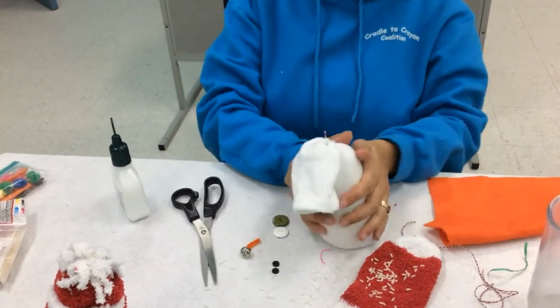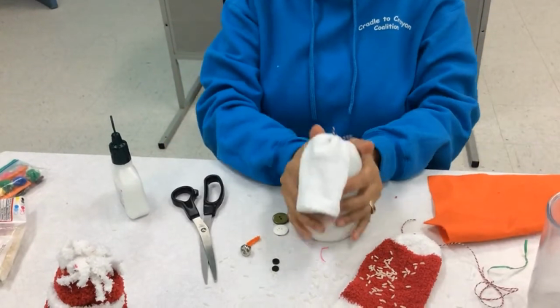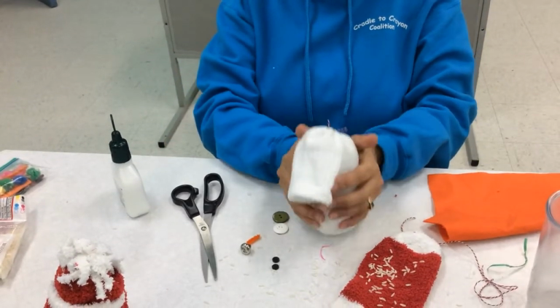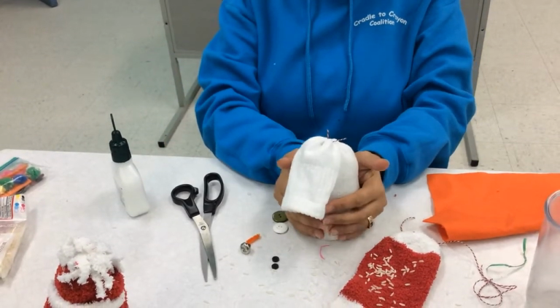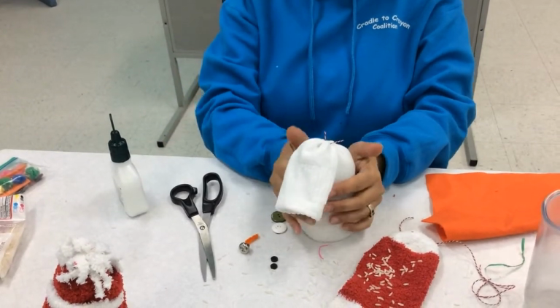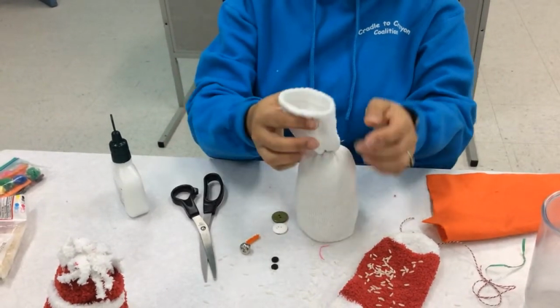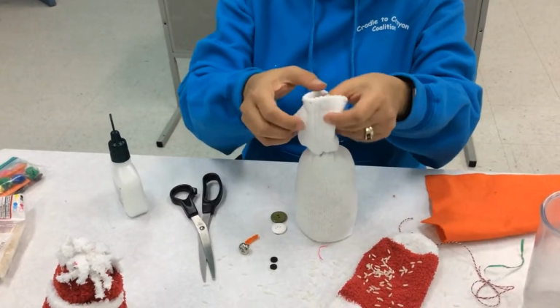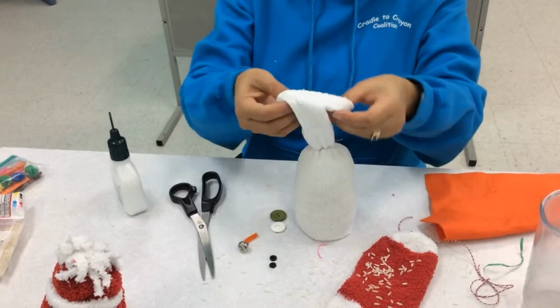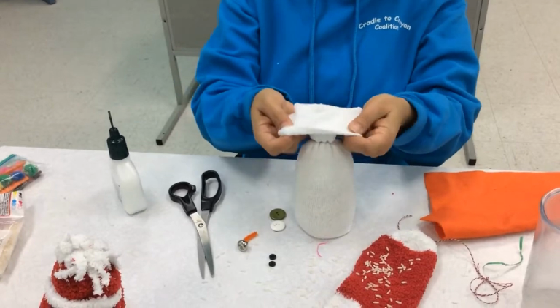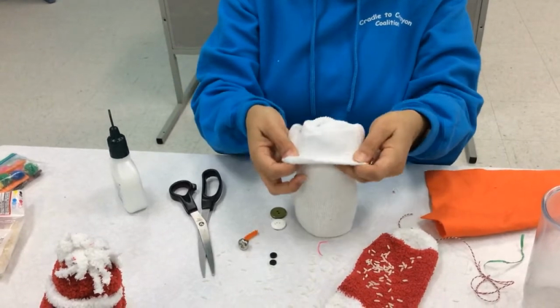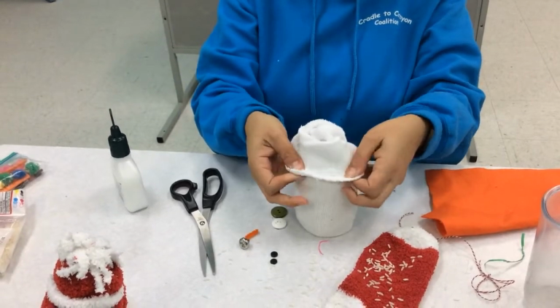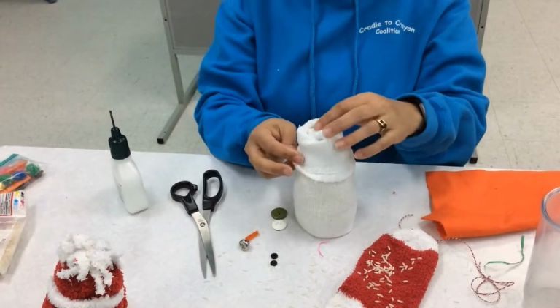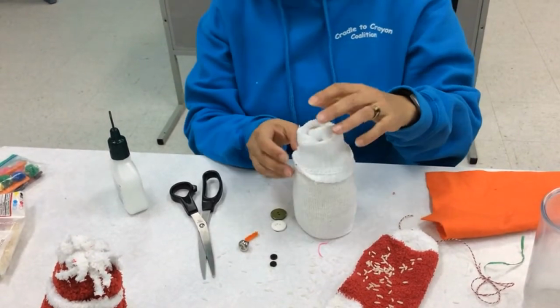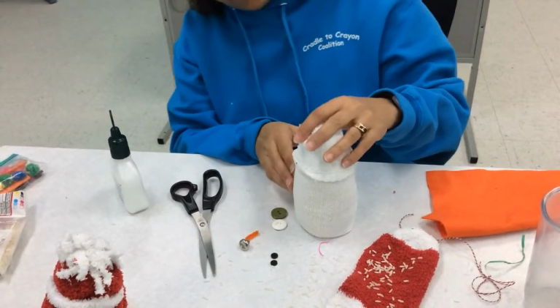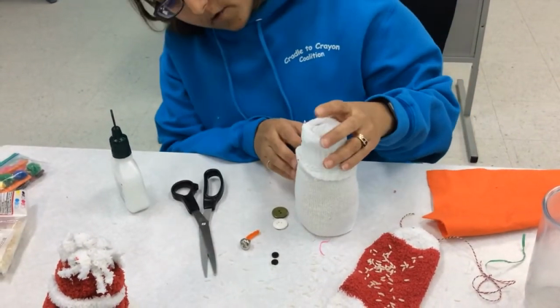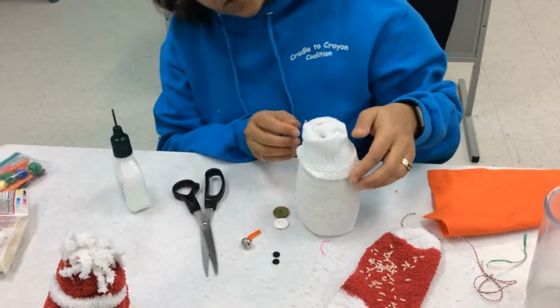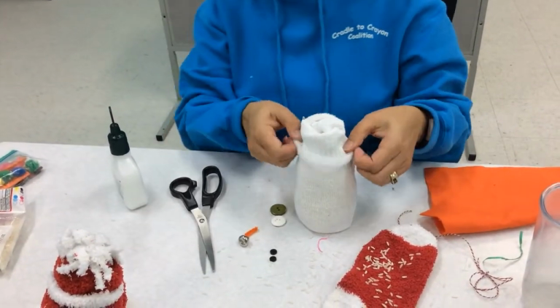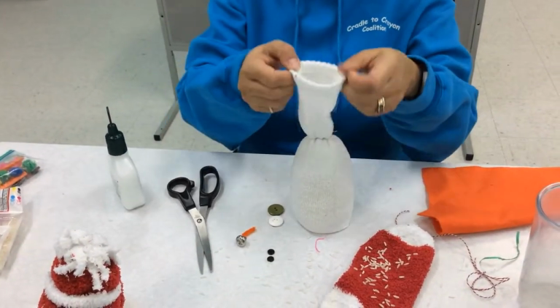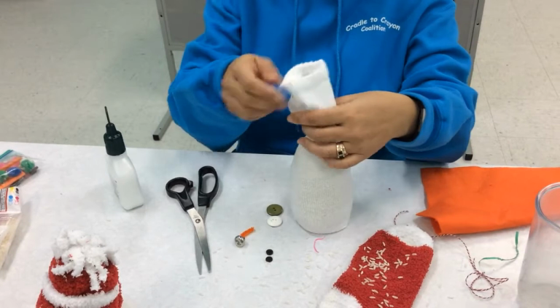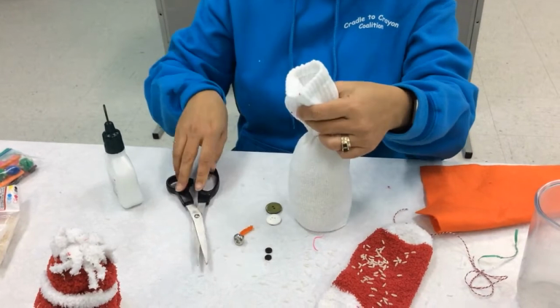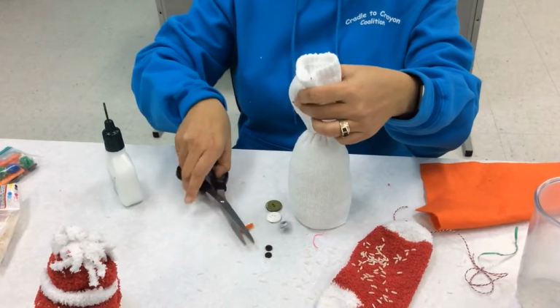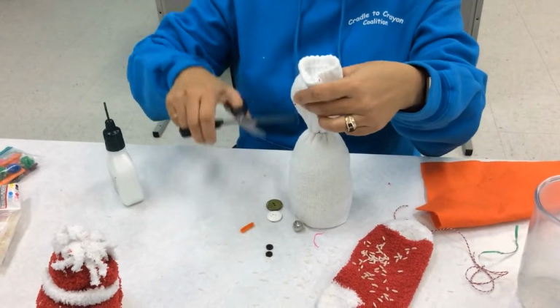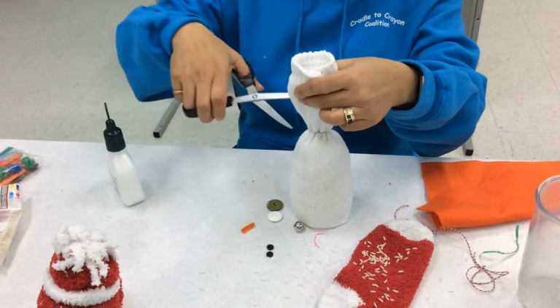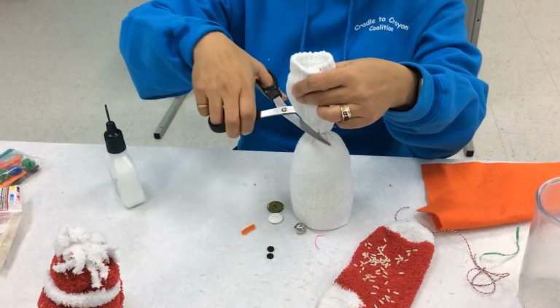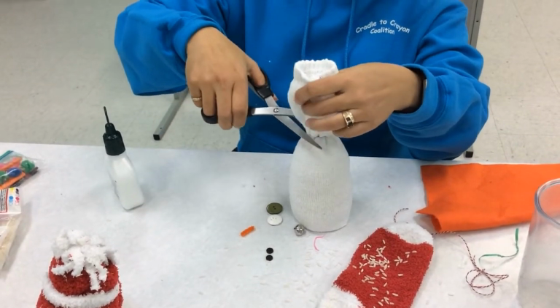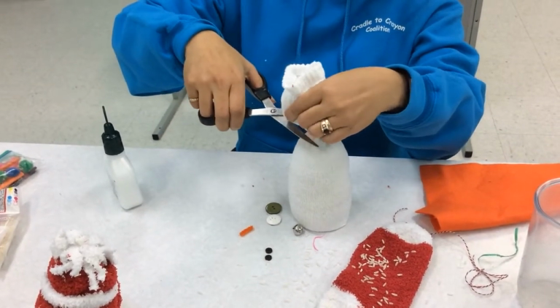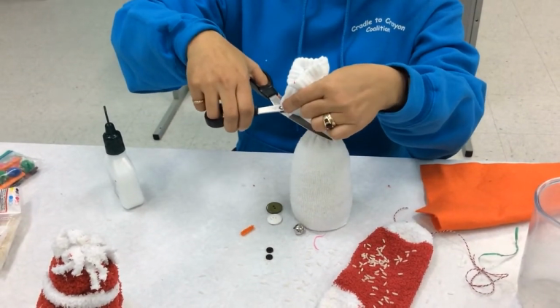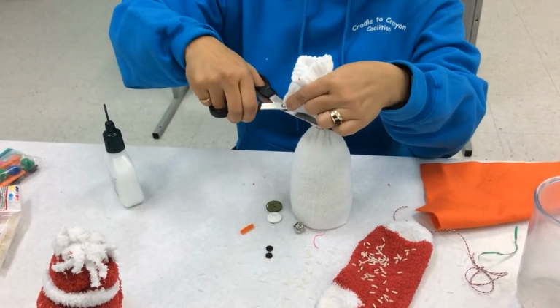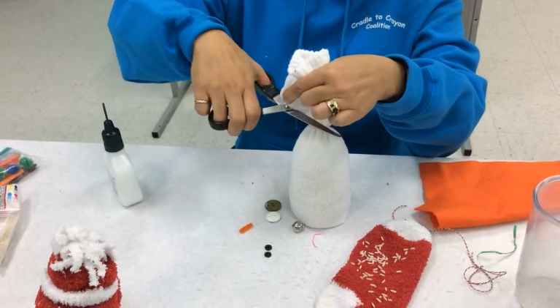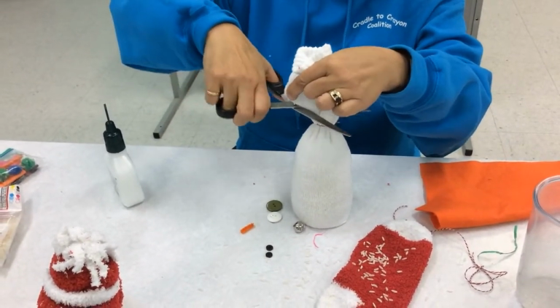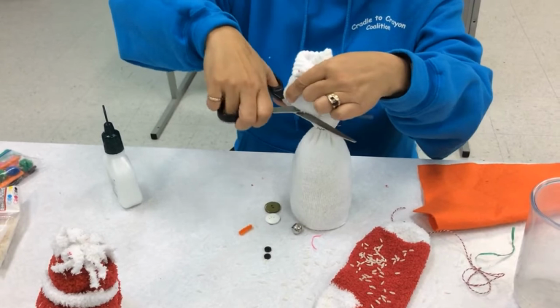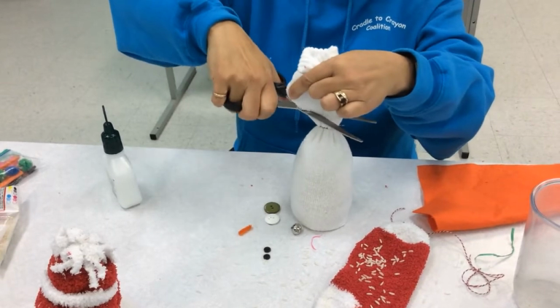Now that's the body of our snowman. And you can use this piece as a hat if you want, or you can cut it off. I'm going to cut it off because I'm going to get my red hat, much like this.